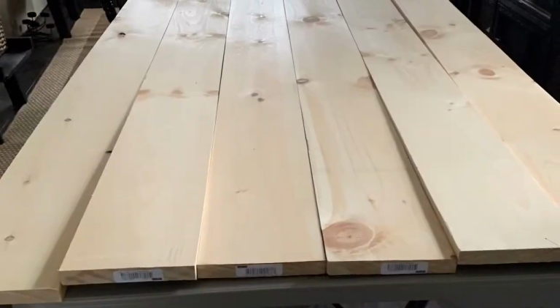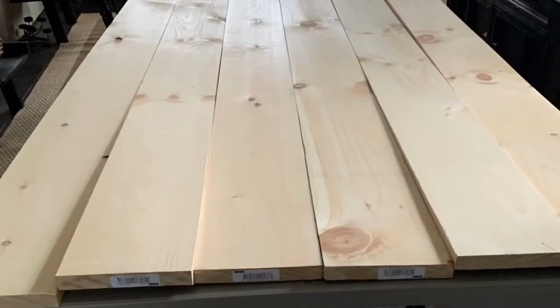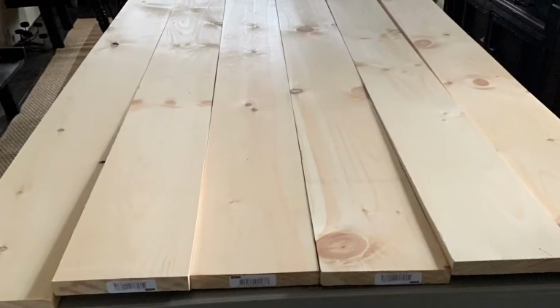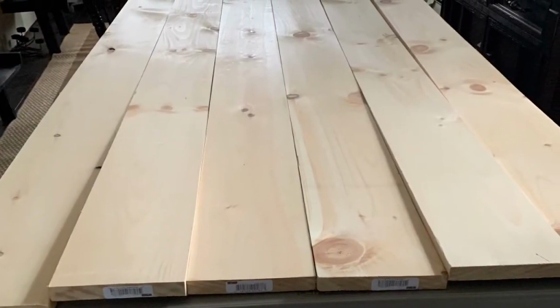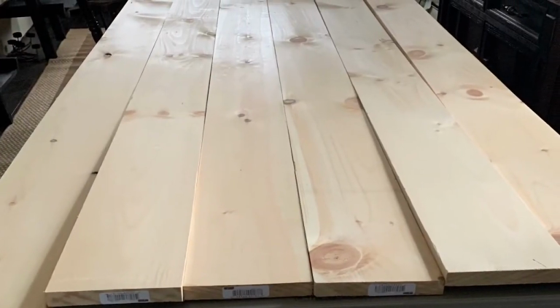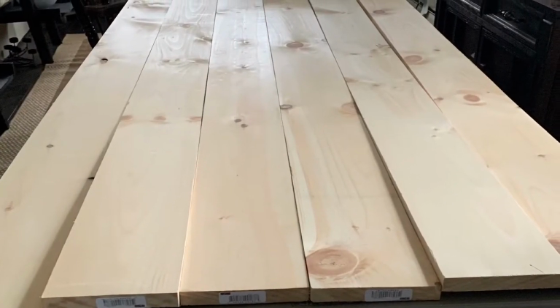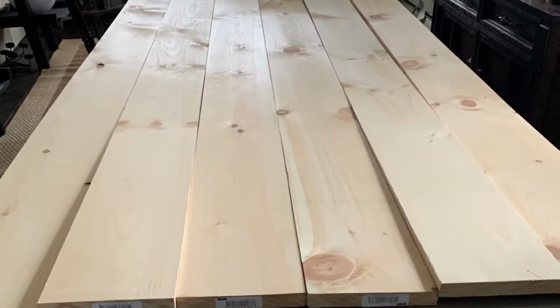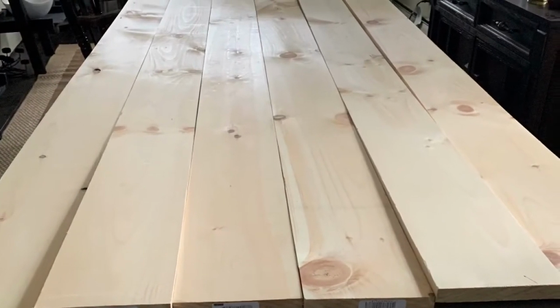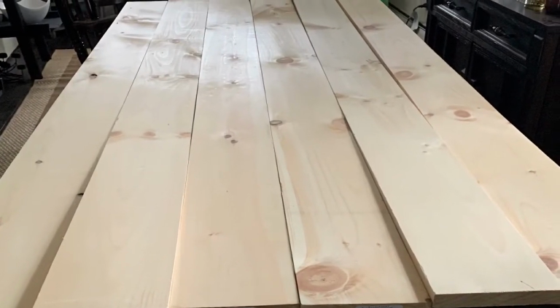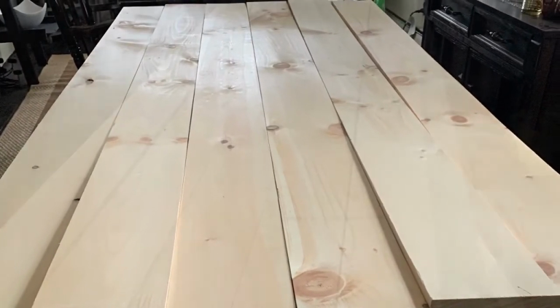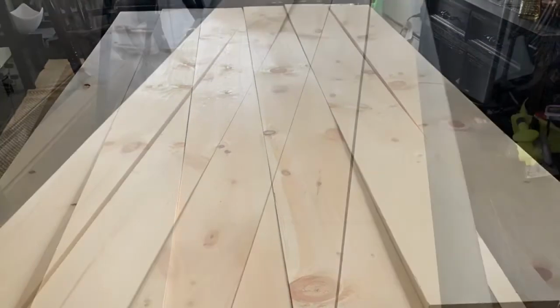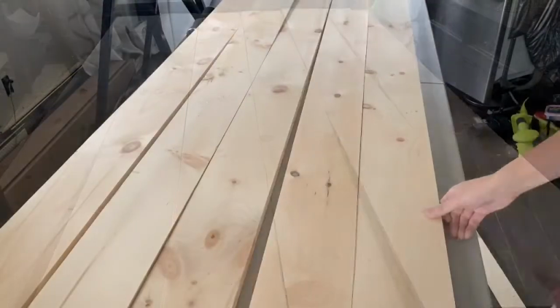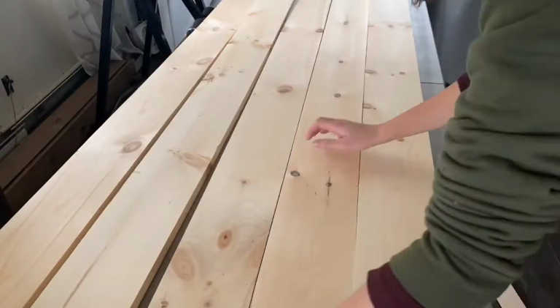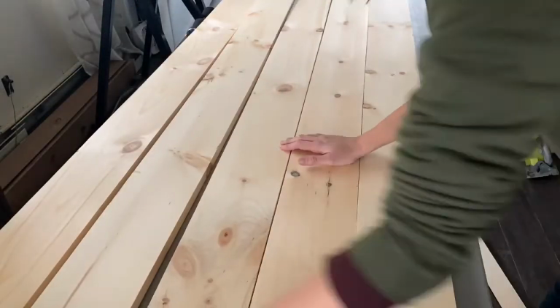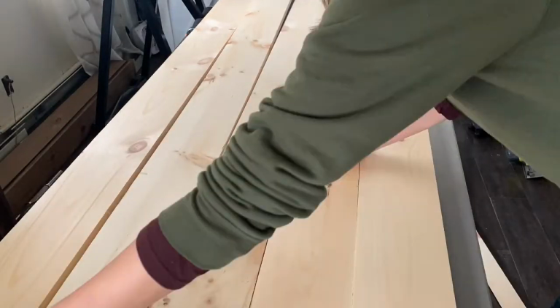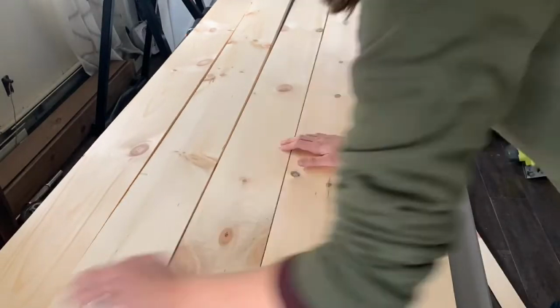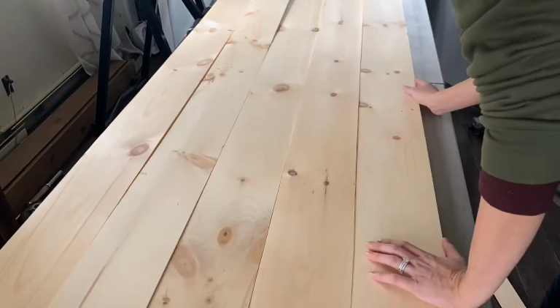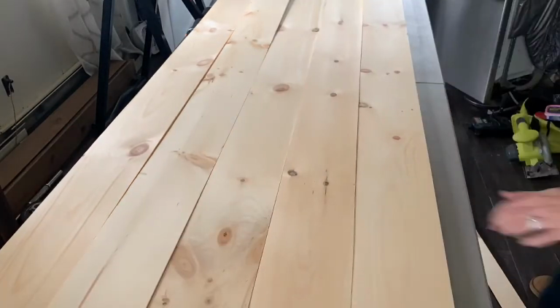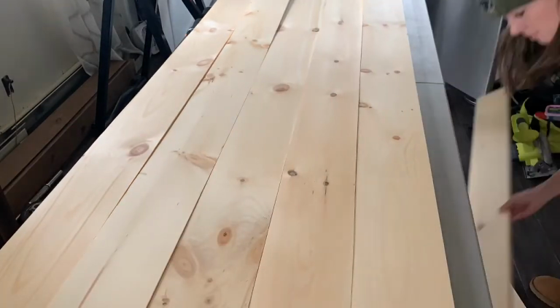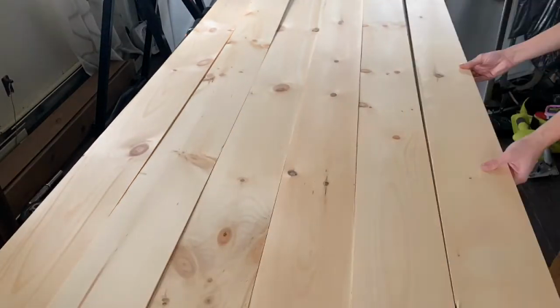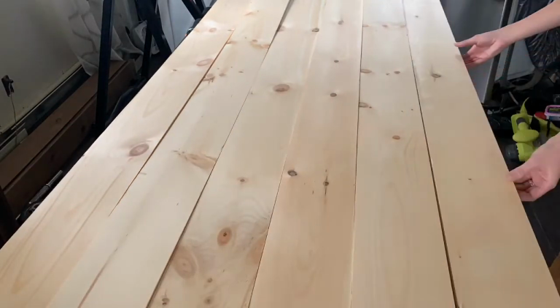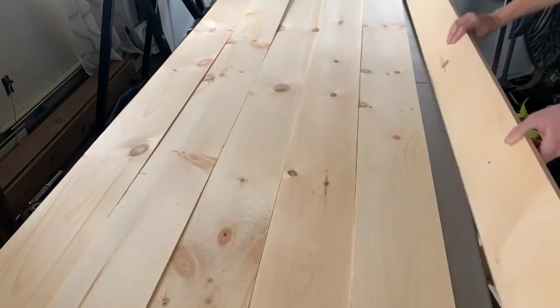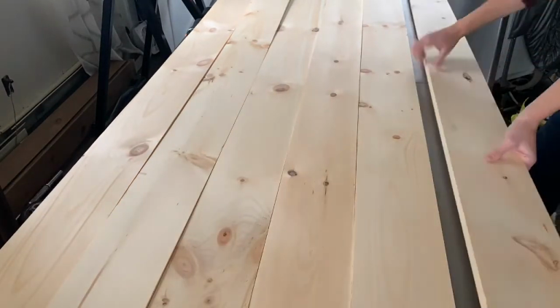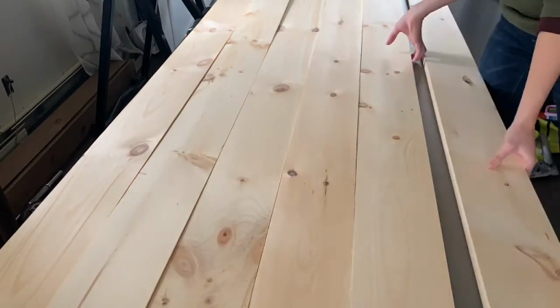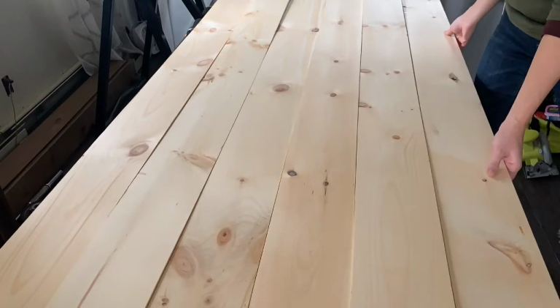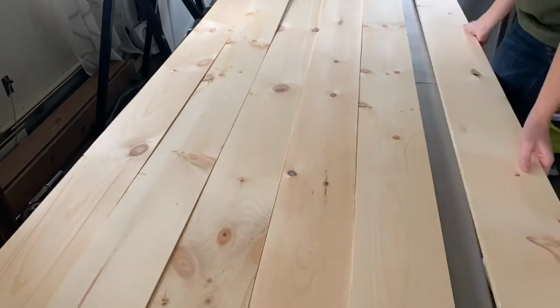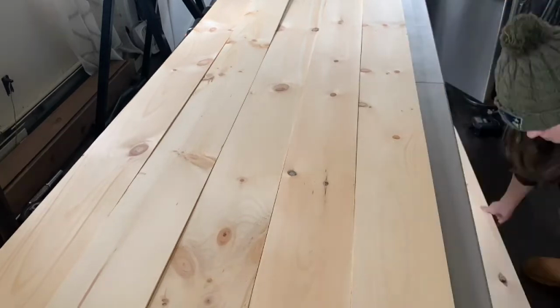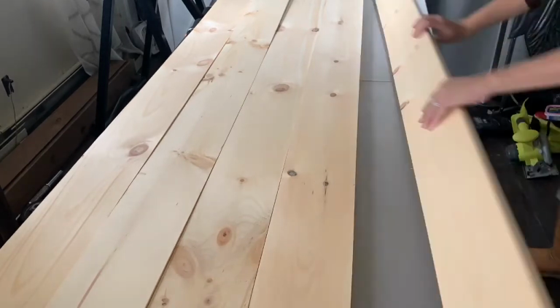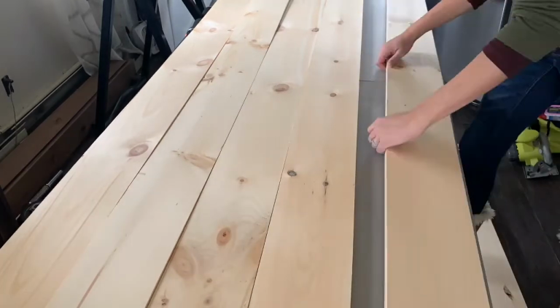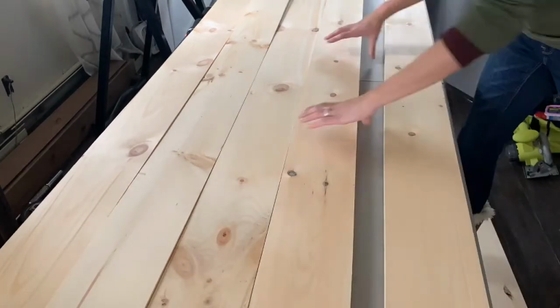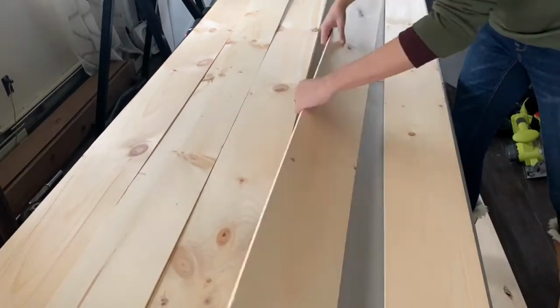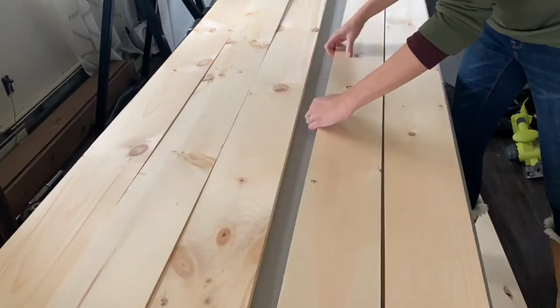First, measure your table and determine how many boards you will need to cover your table. Next, inspect your boards and decide which side is the best side. Once you determine that, flip your boards upside down — you'll be working from the bottom.